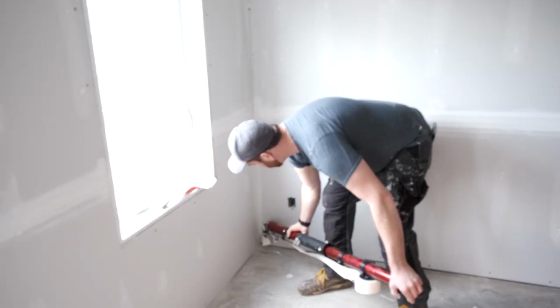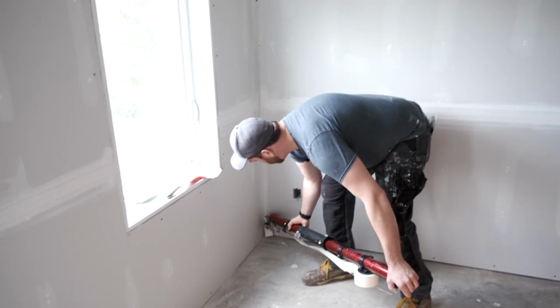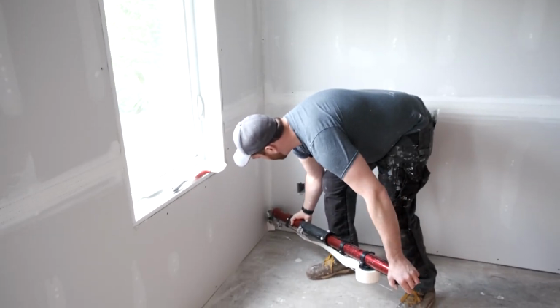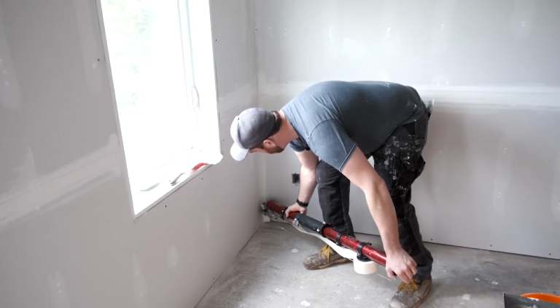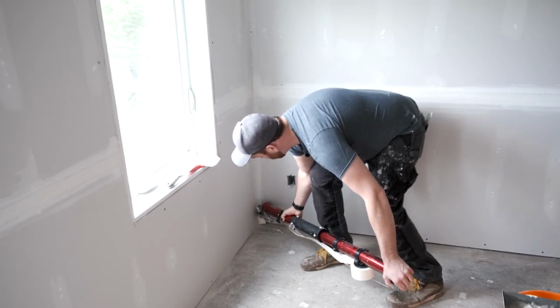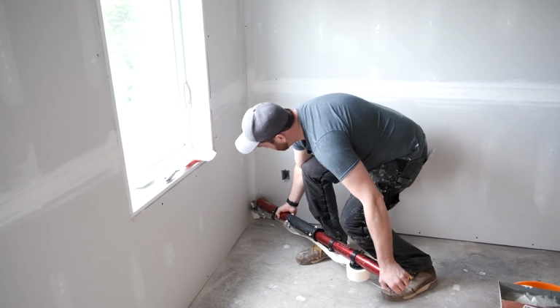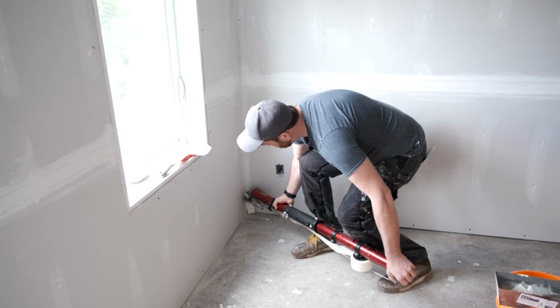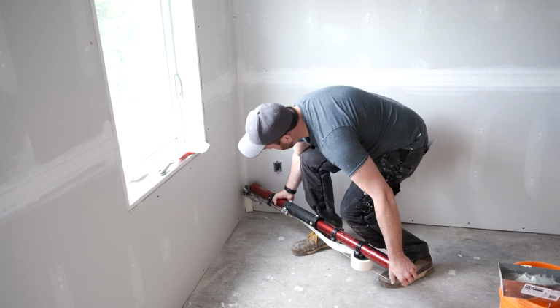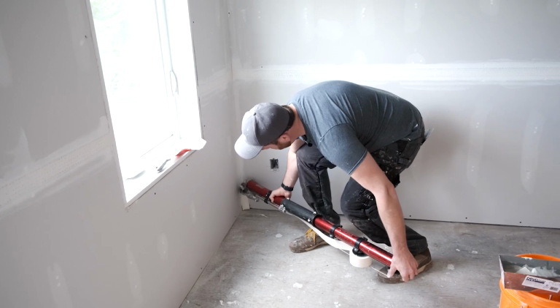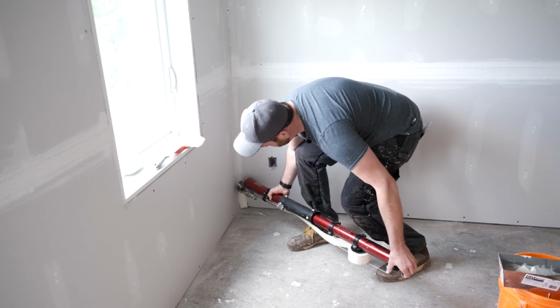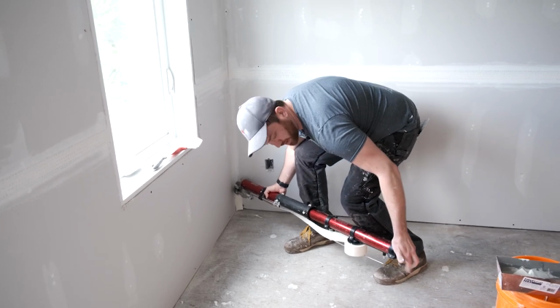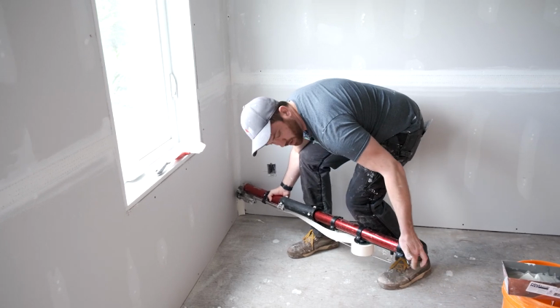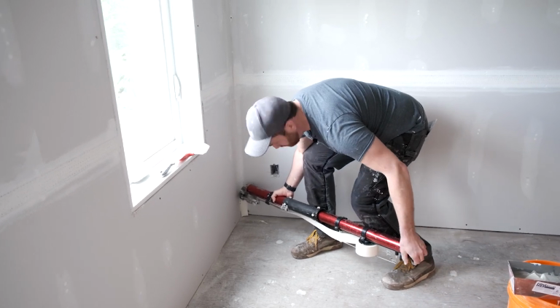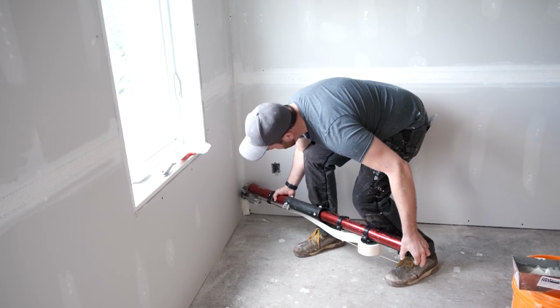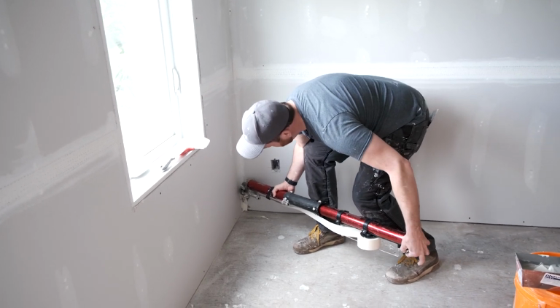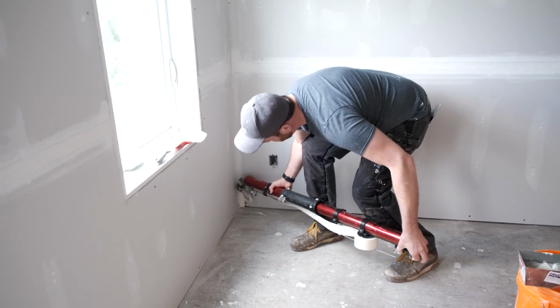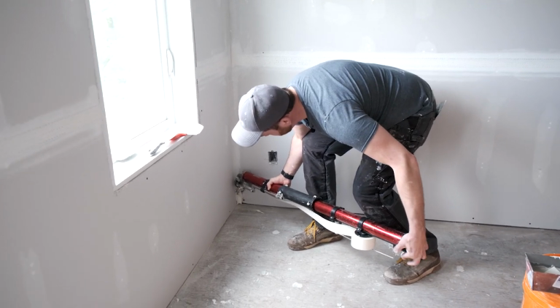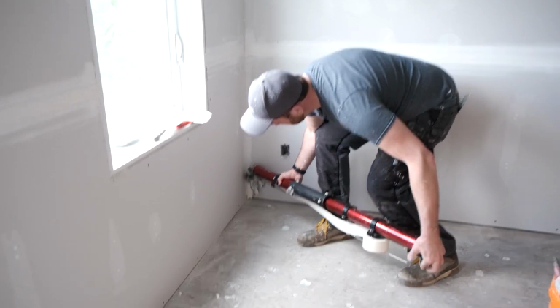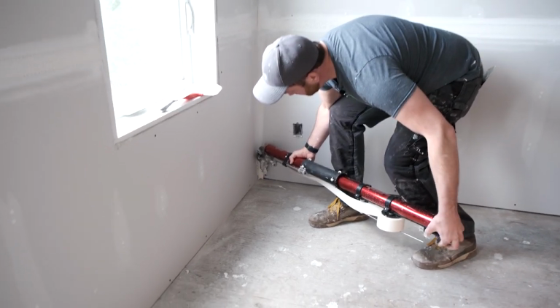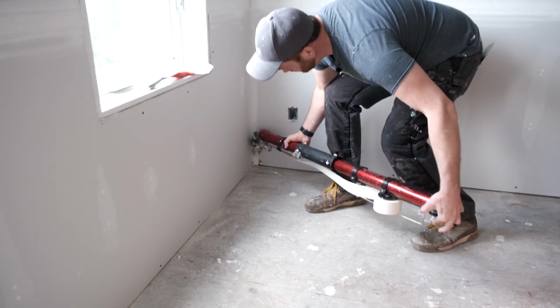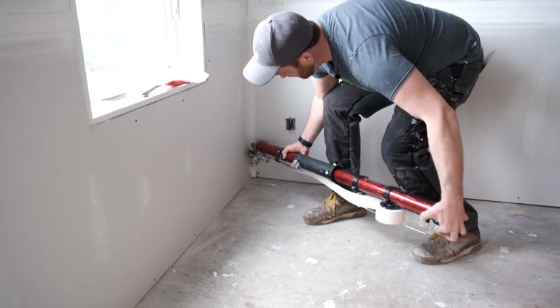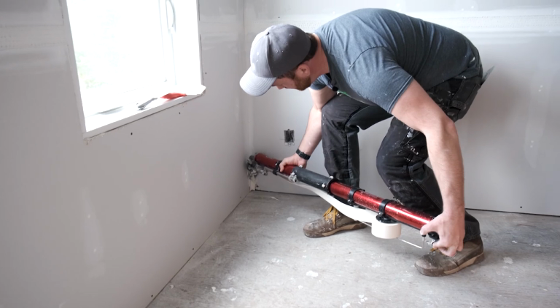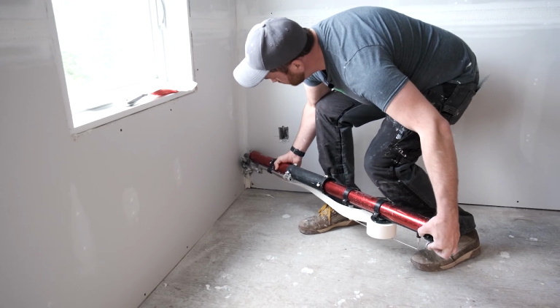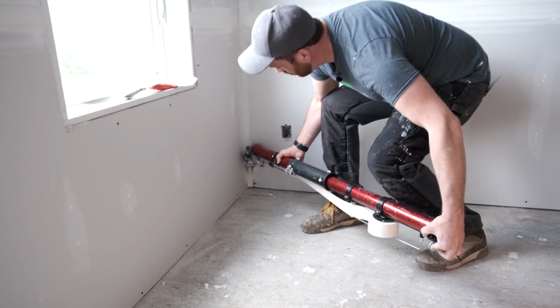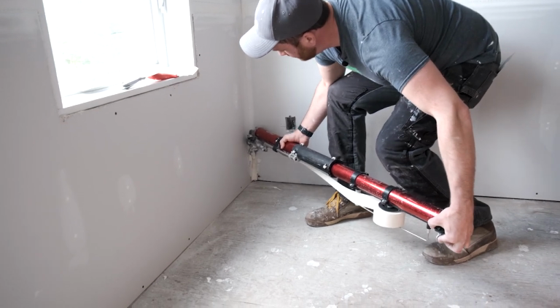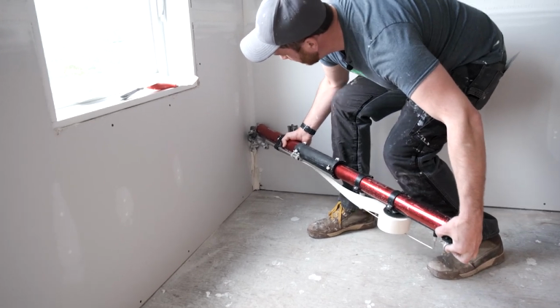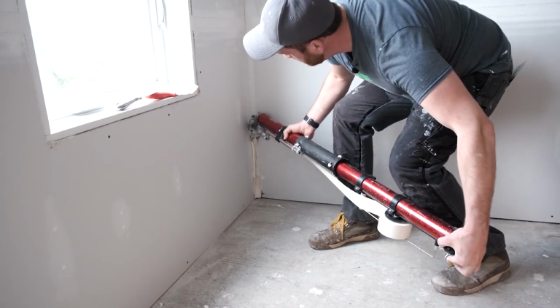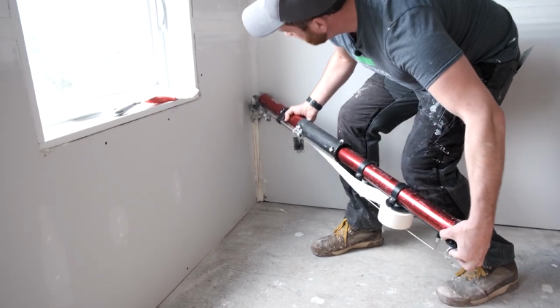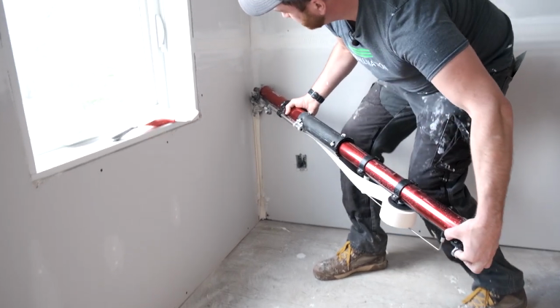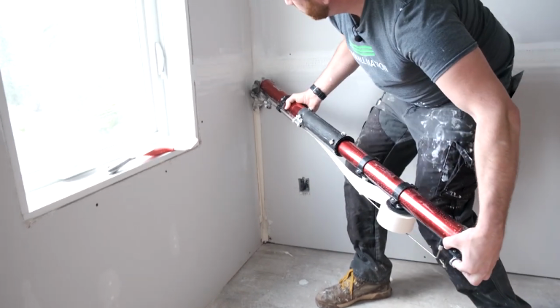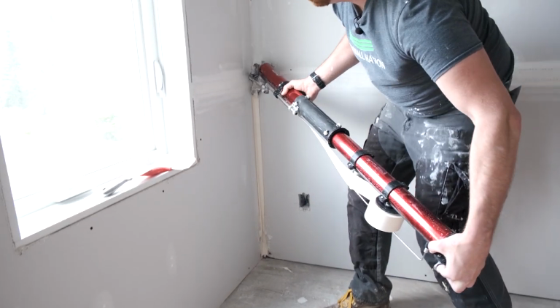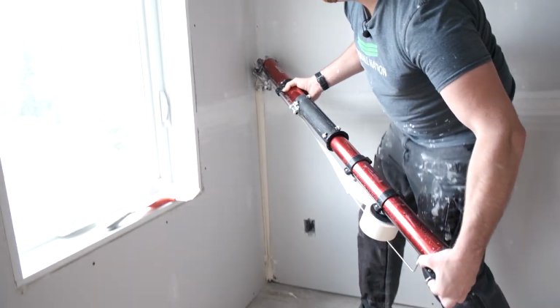We're going to start down low, and as soon as we're able to get enough clearance we're going to use our back hand to push that creaser wheel so we can tuck that into the corner of the angle as we start to roll up.